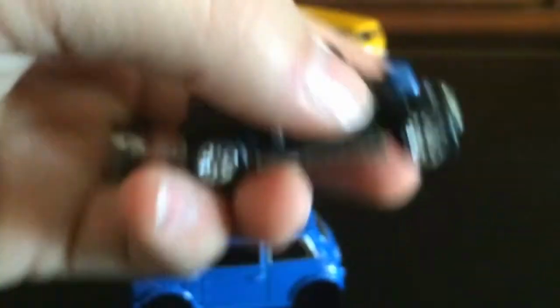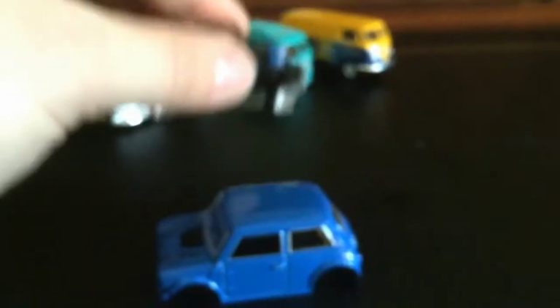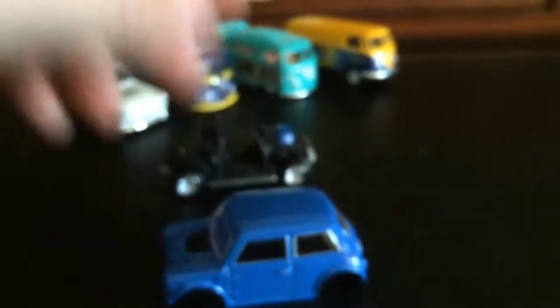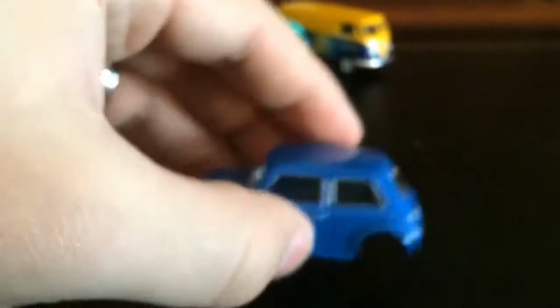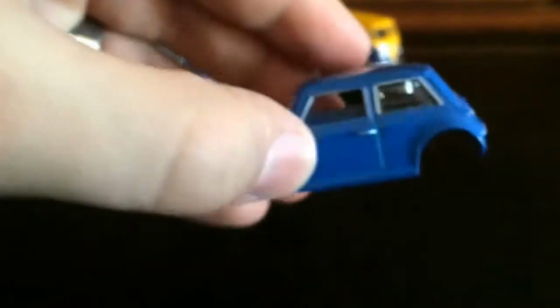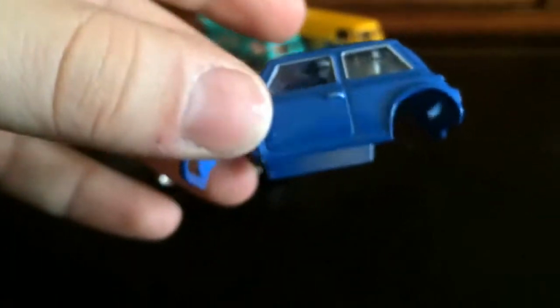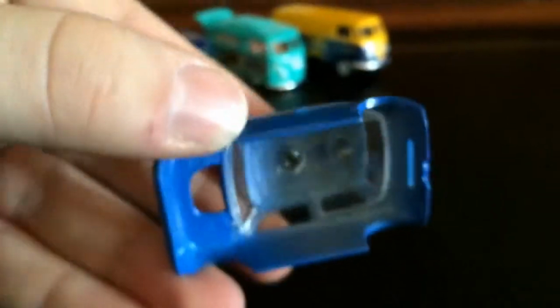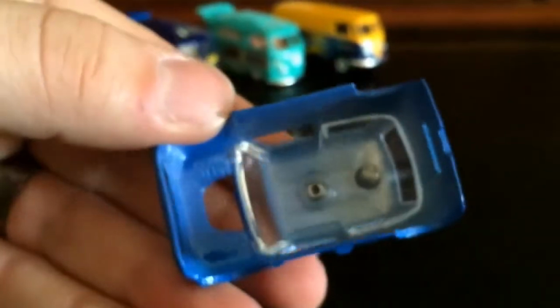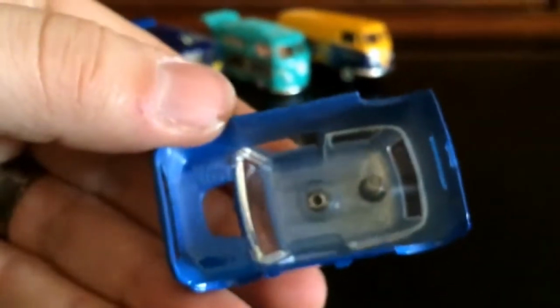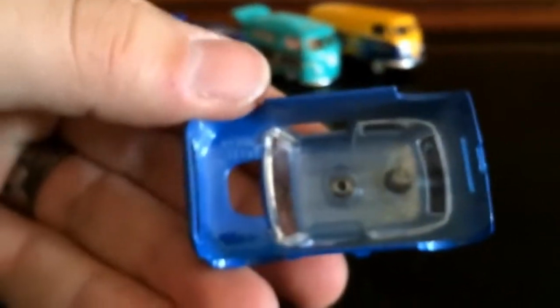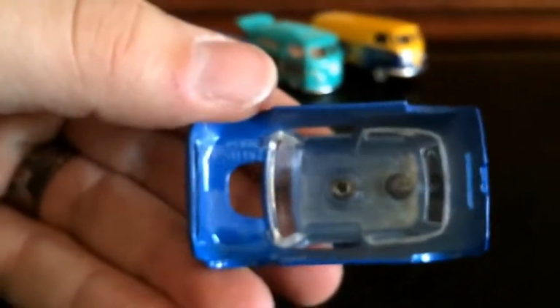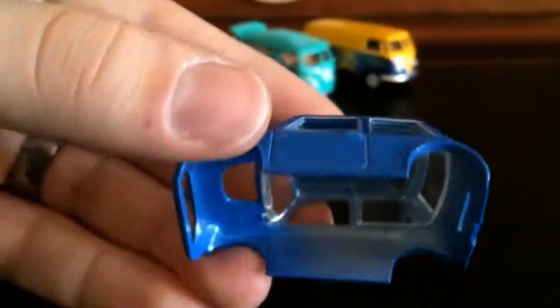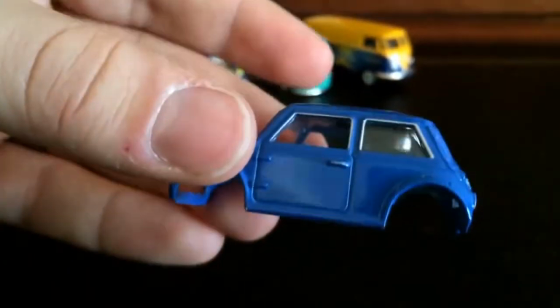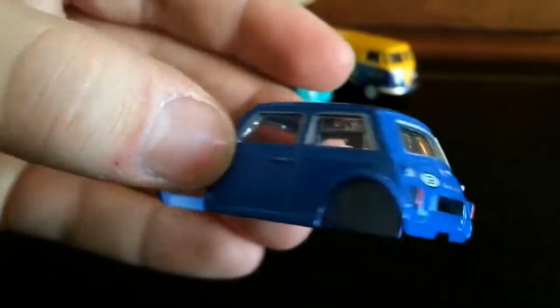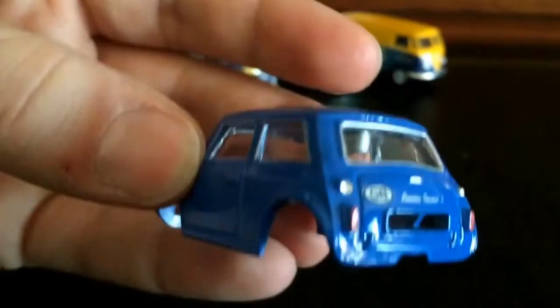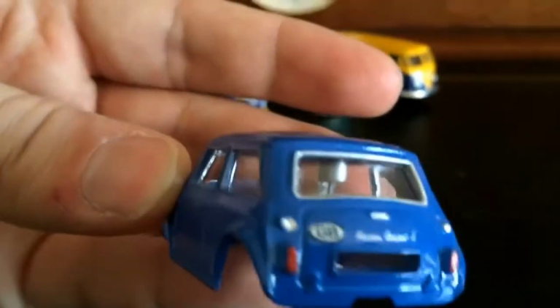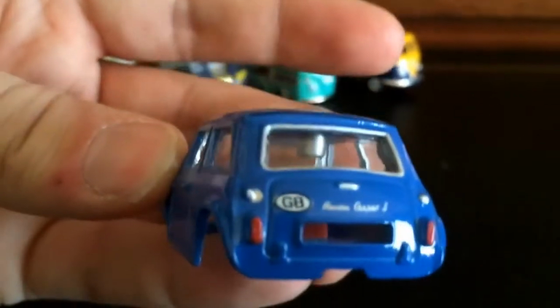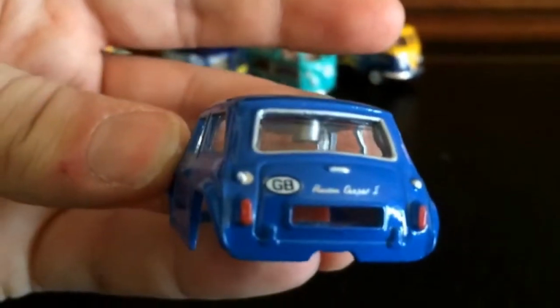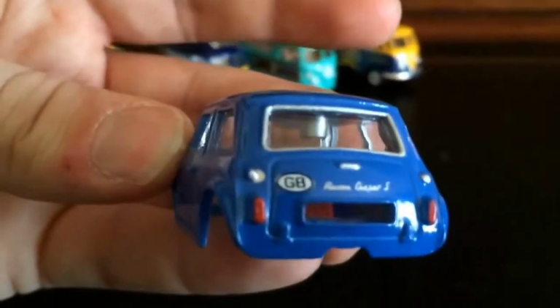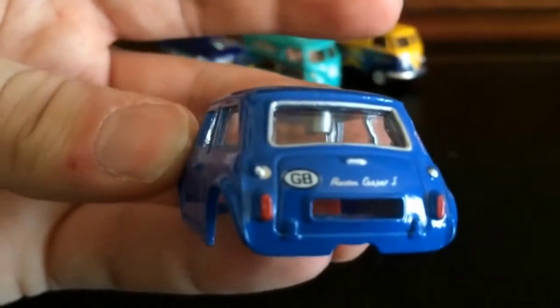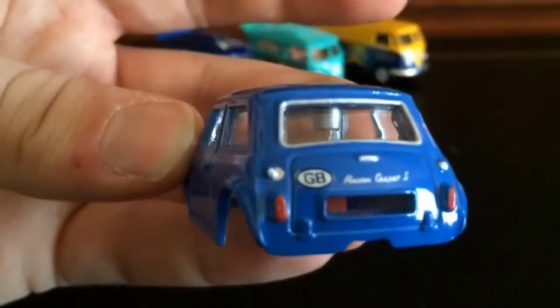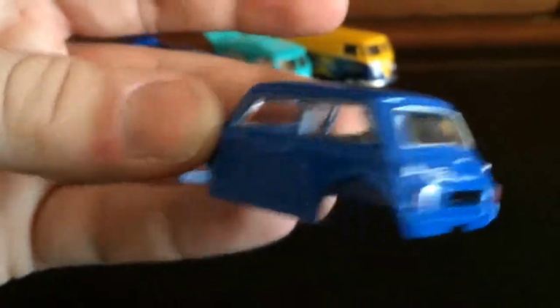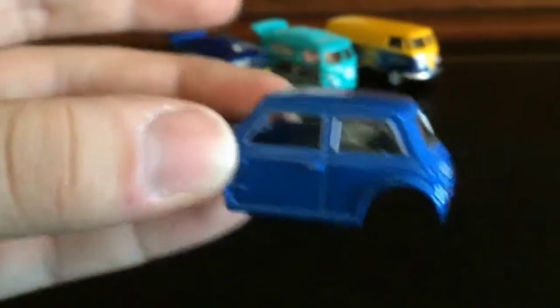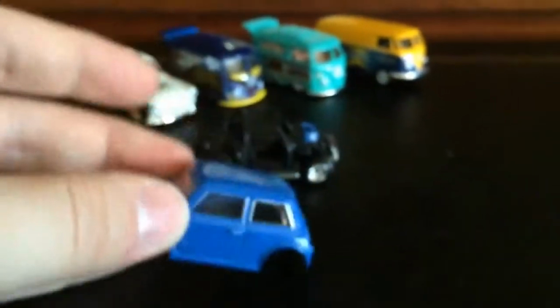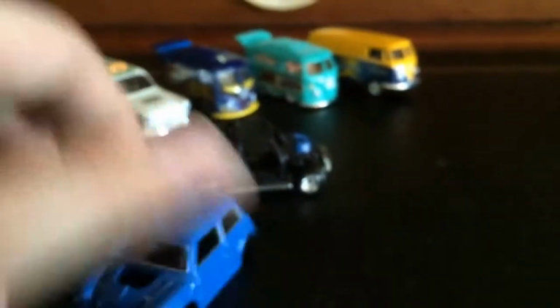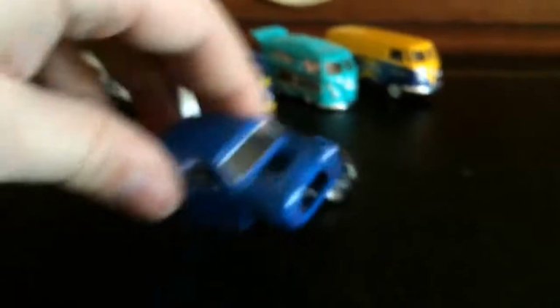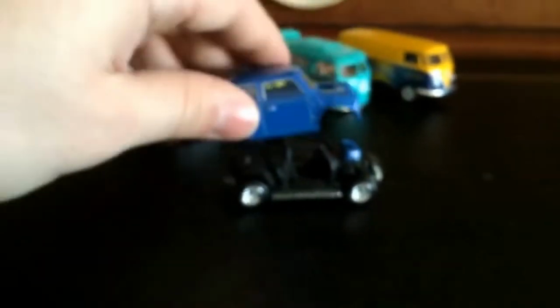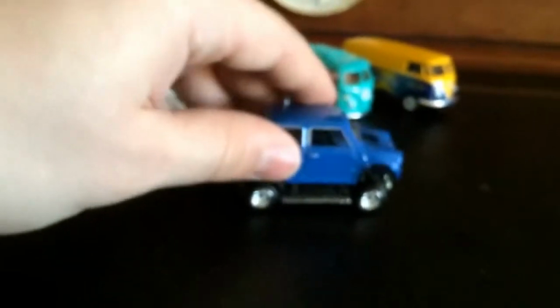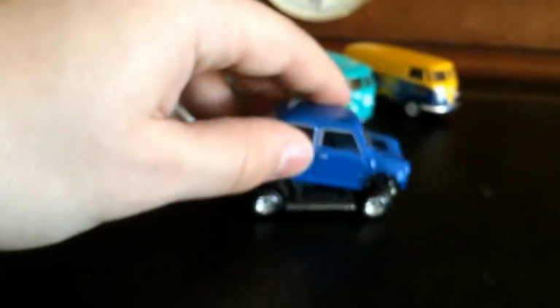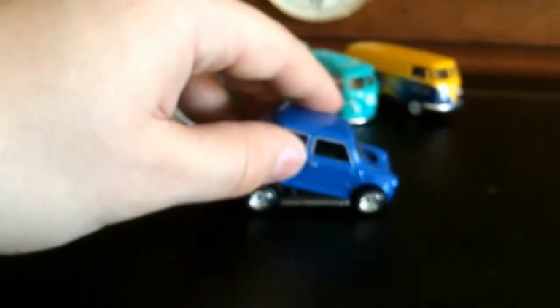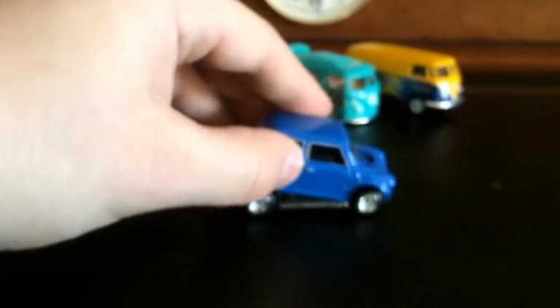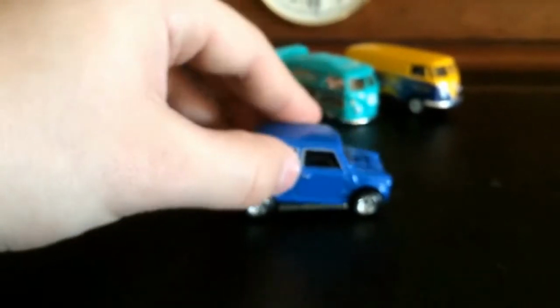It's sweet that the body comes right off. I don't know, I like it. Thought it was cool. Thought I'd give you guys a look at what it does. And it just pops right back on when you're done checking it out.